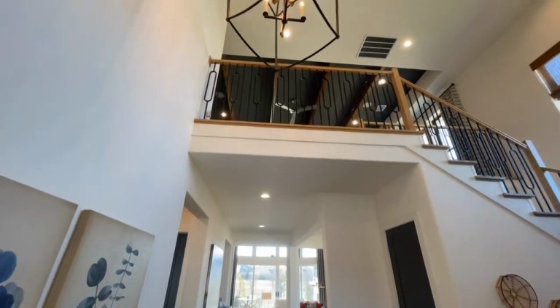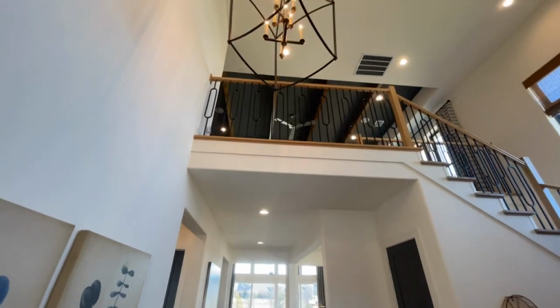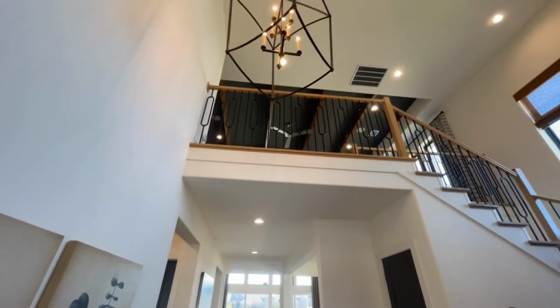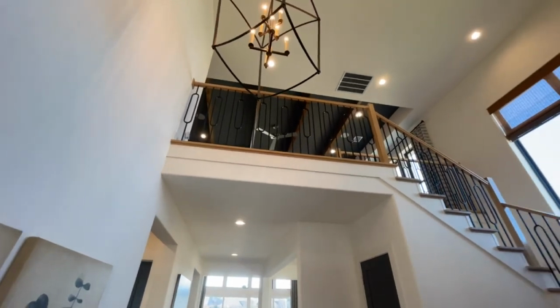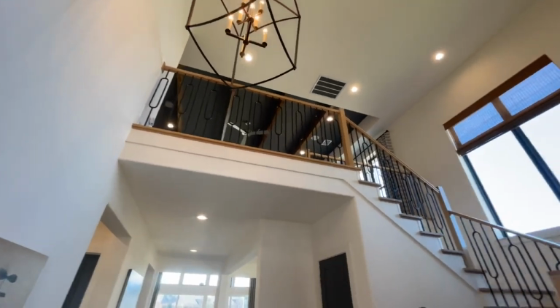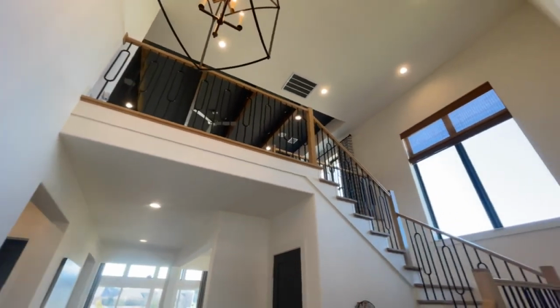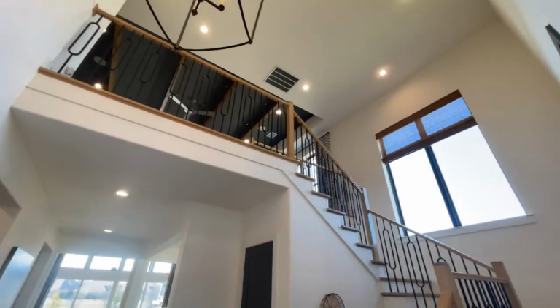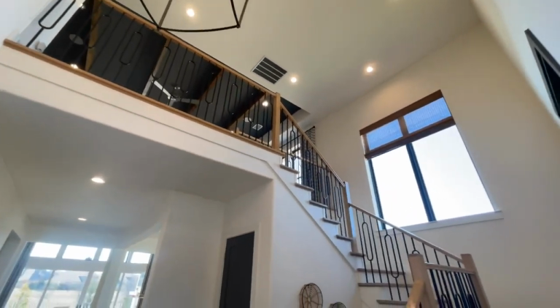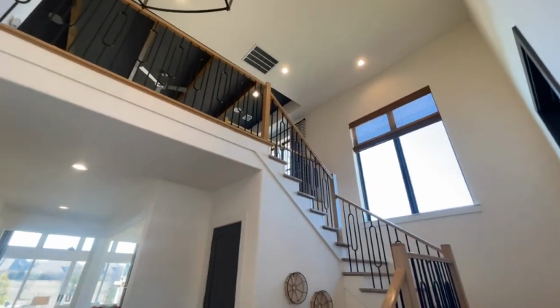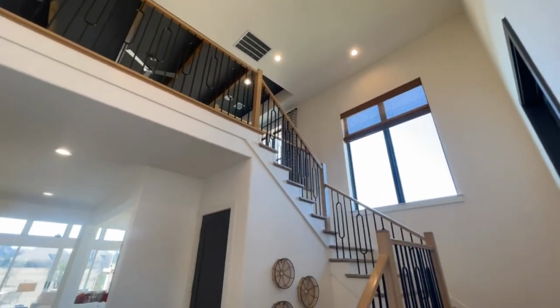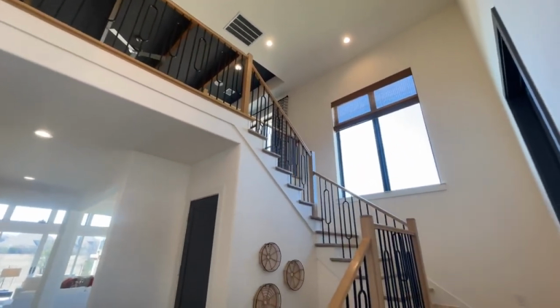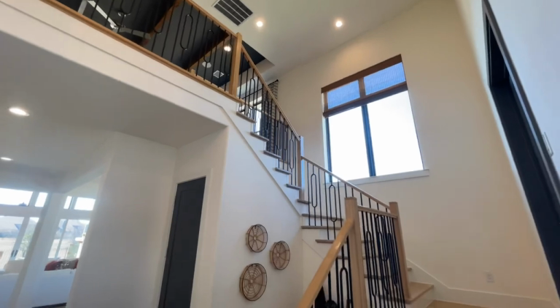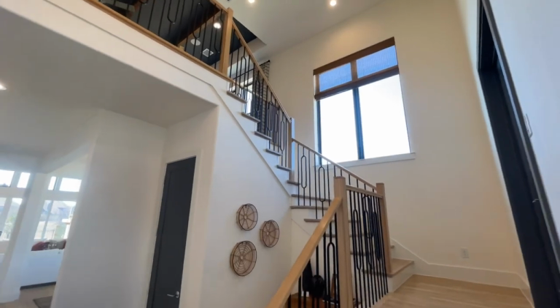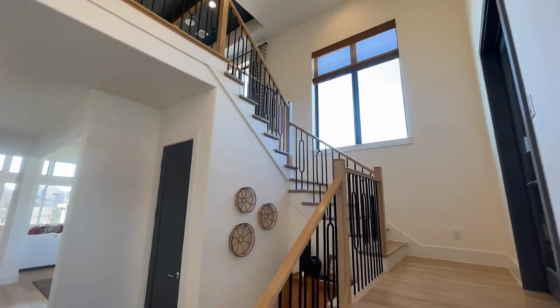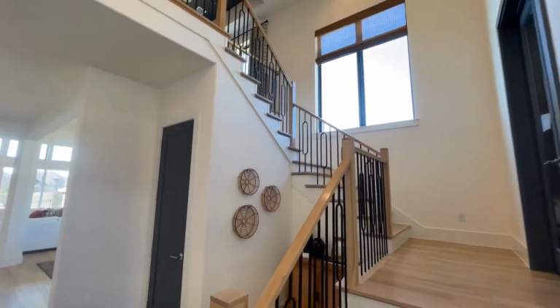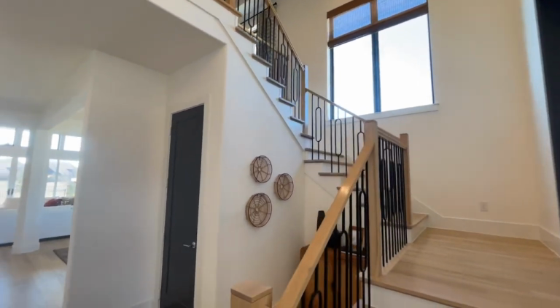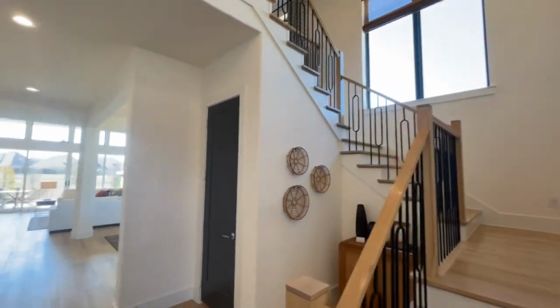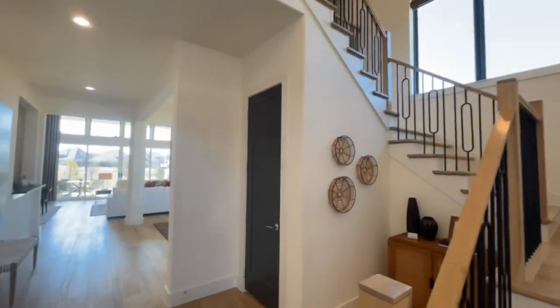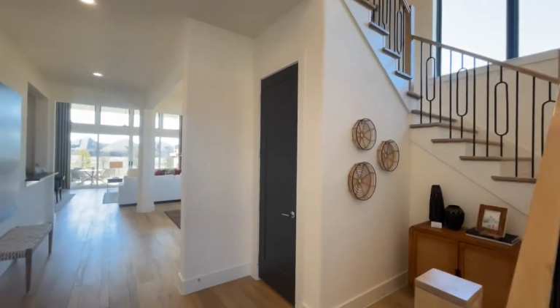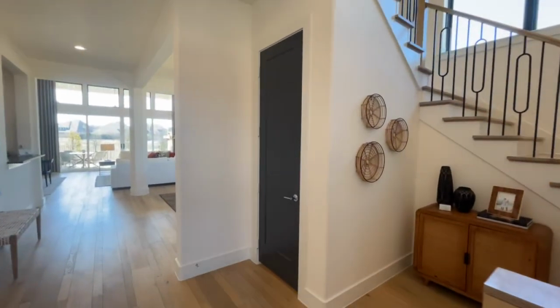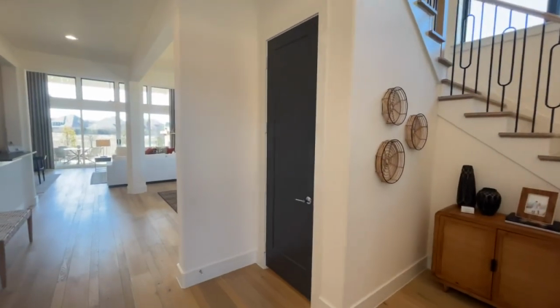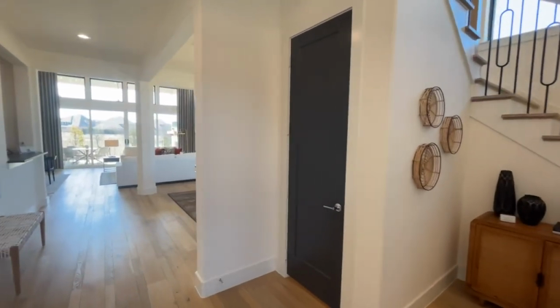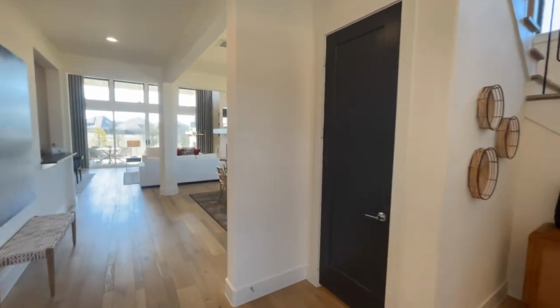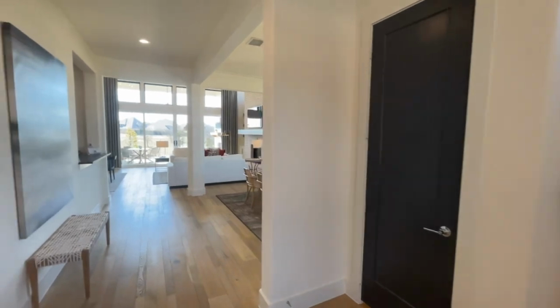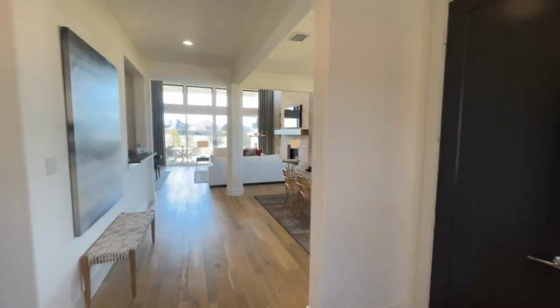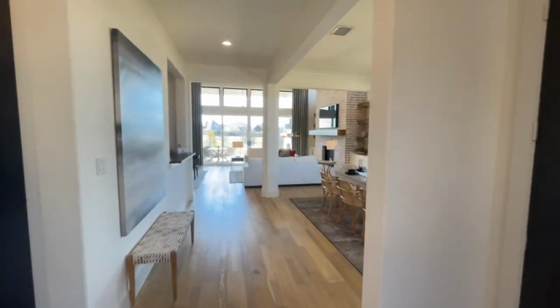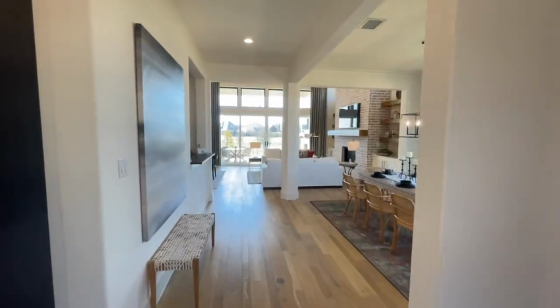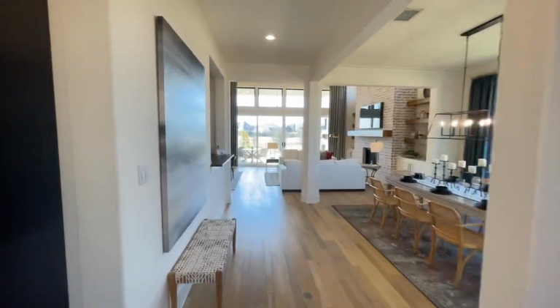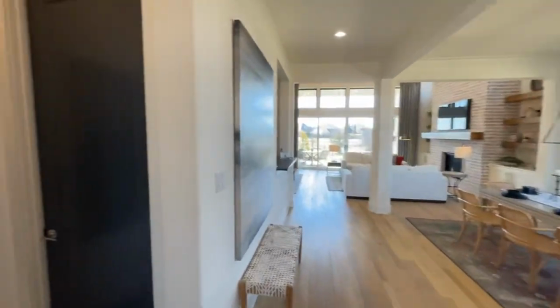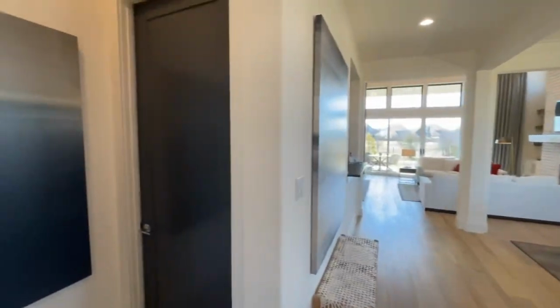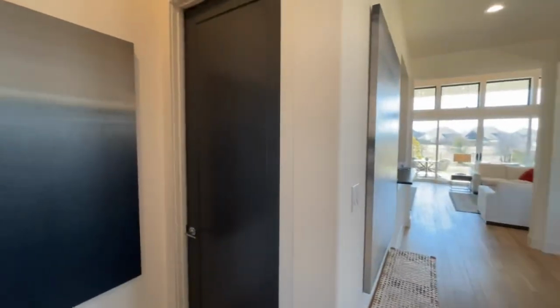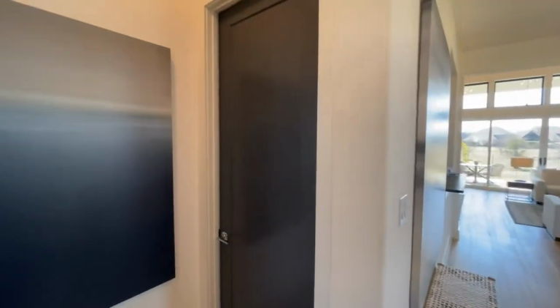Coming on in, you're greeted by tall ceilings and a big chandelier. I do like this natural wood banister they have going on here. First we'll take a look at the first level, so right here off to our left...